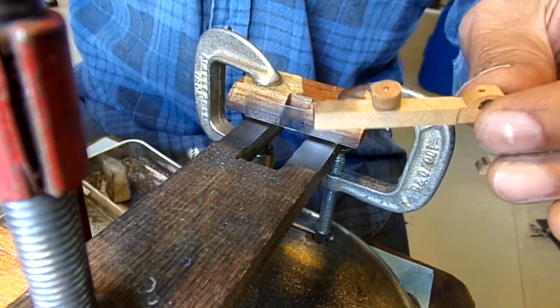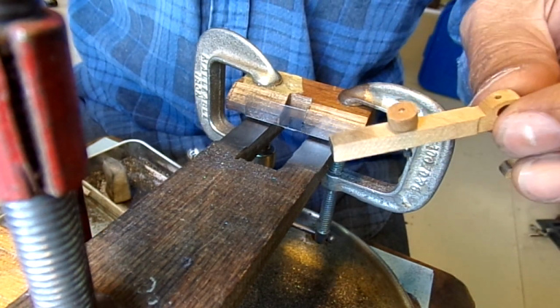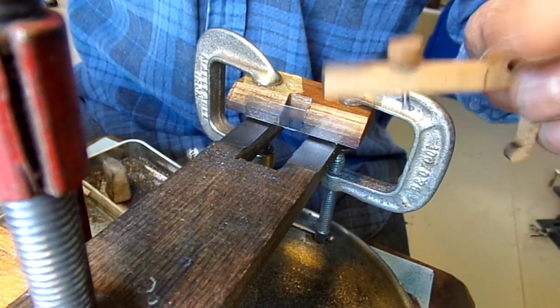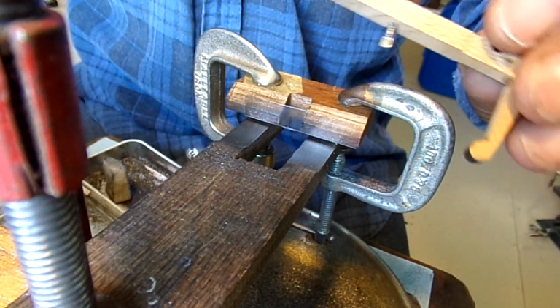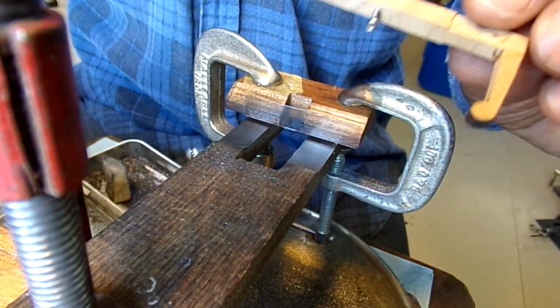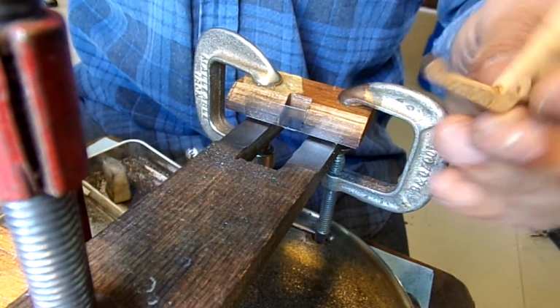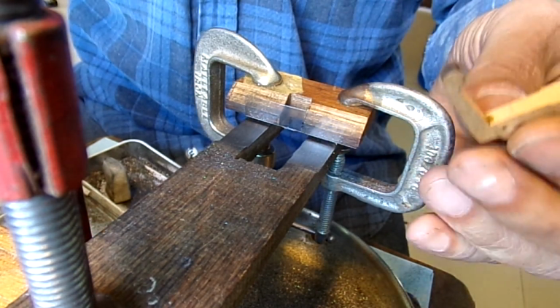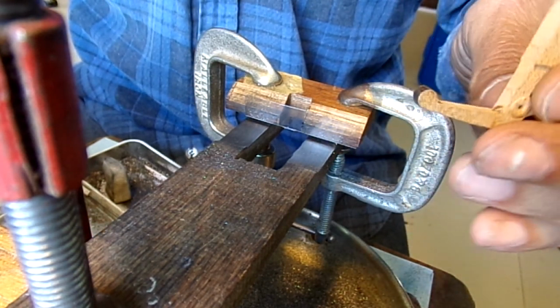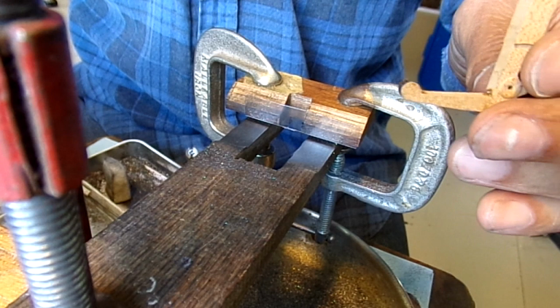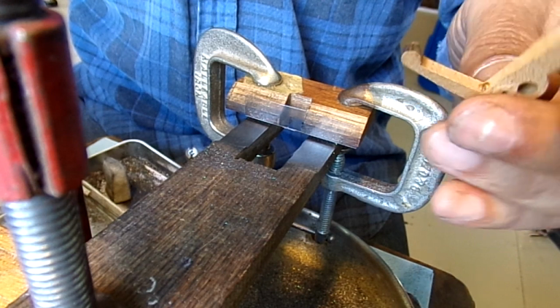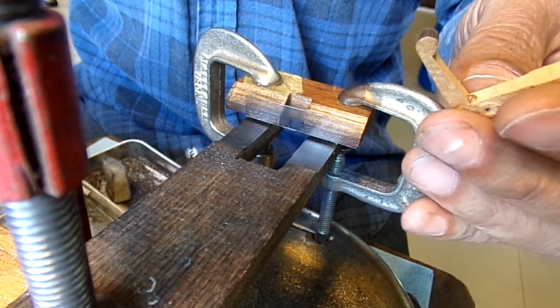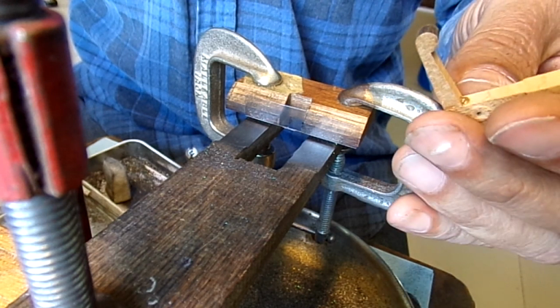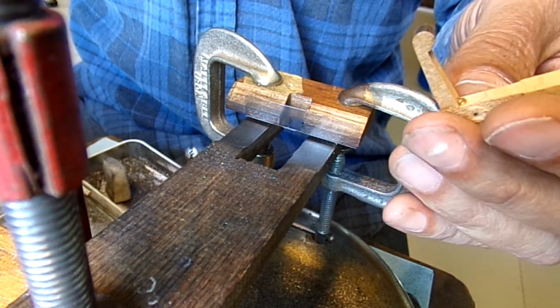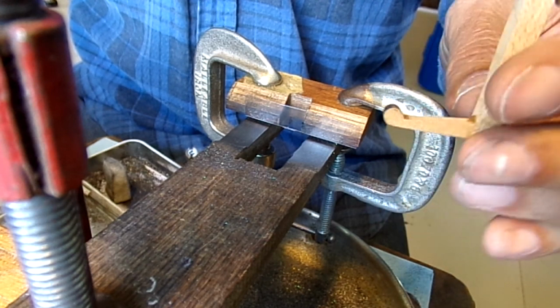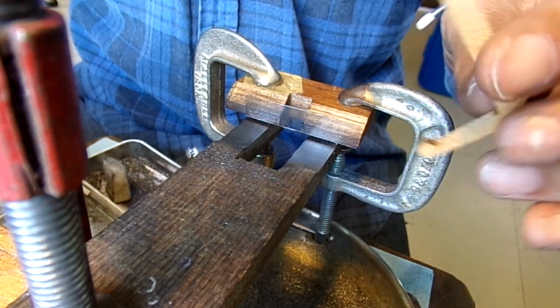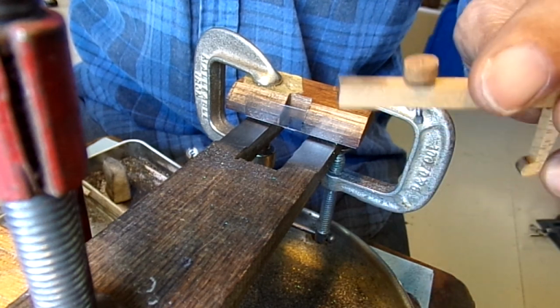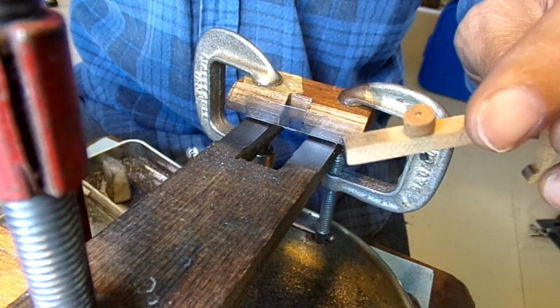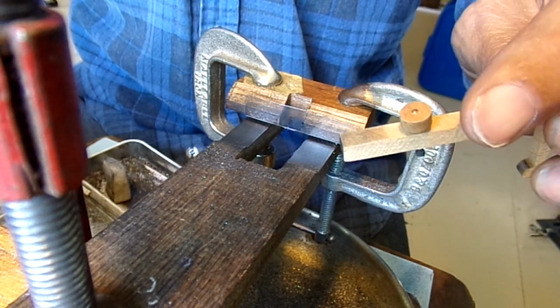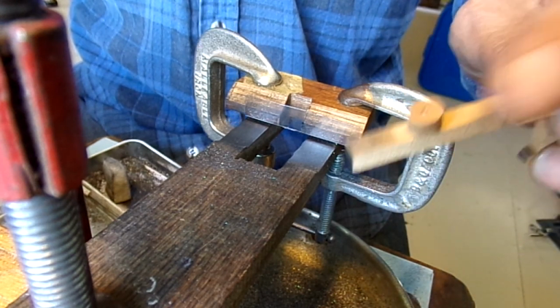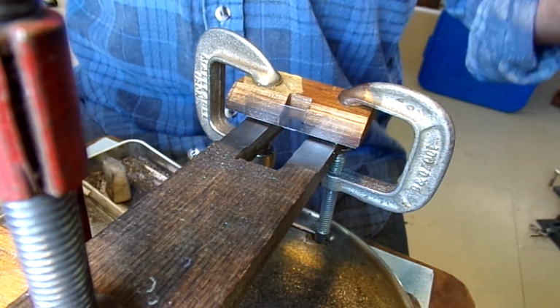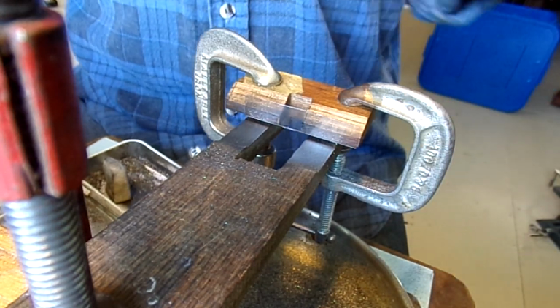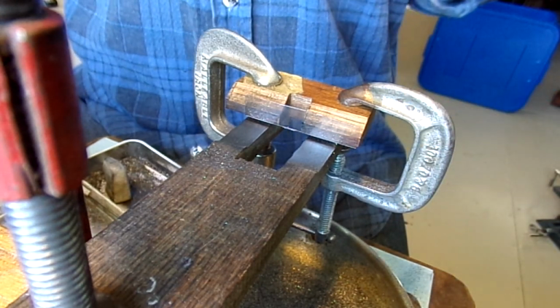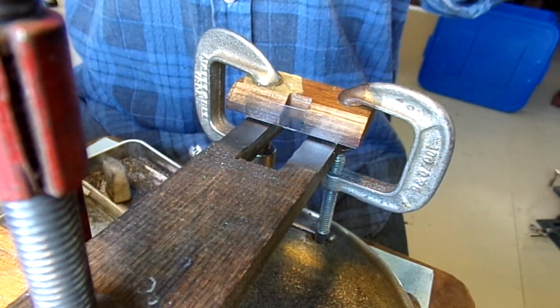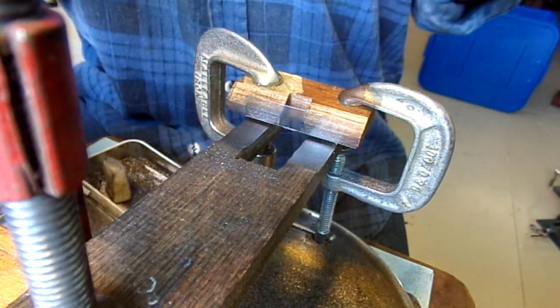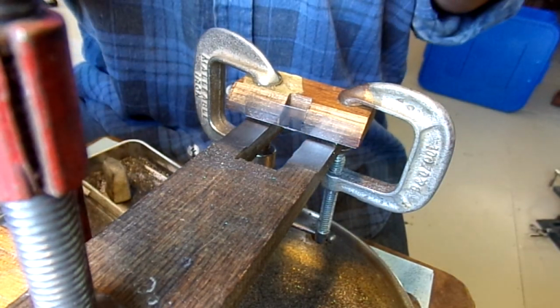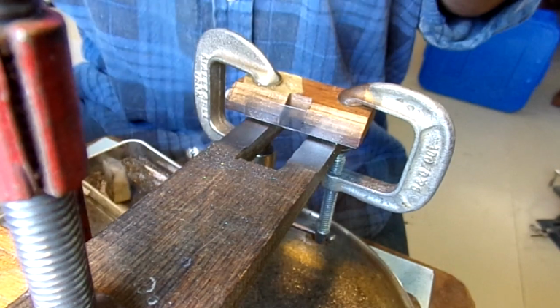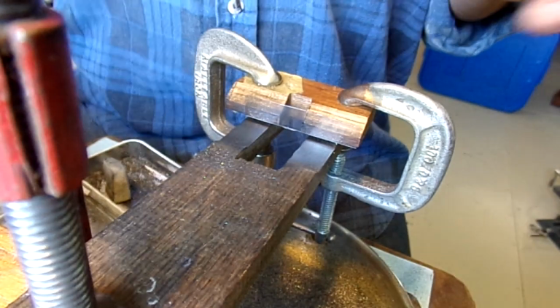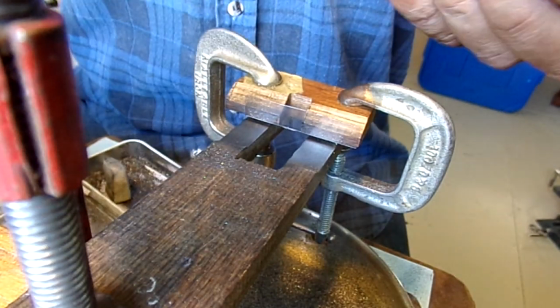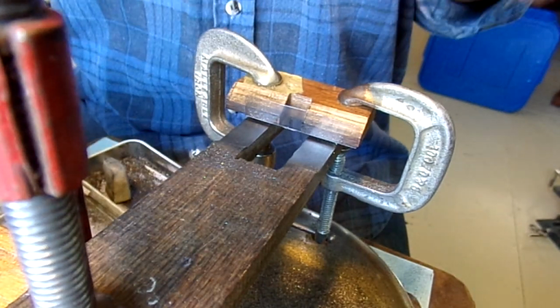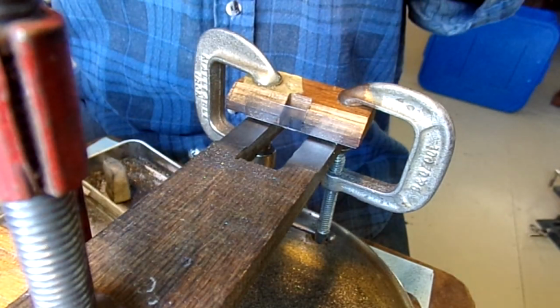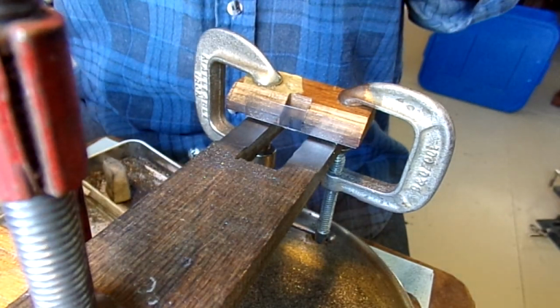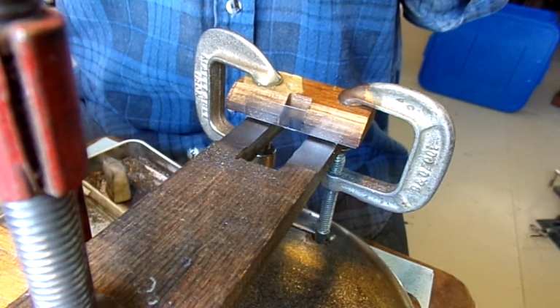When I wash the parts, much of the graphite comes off, so it needs to be put back on.